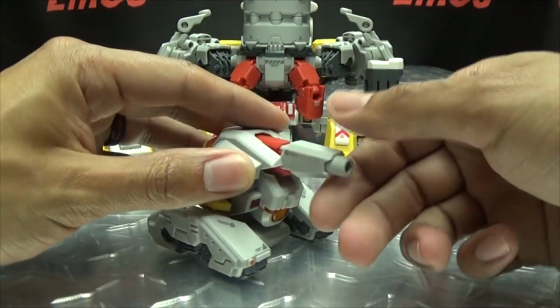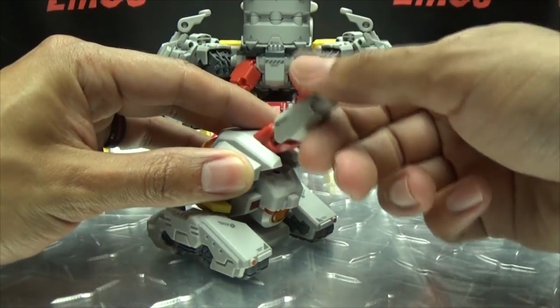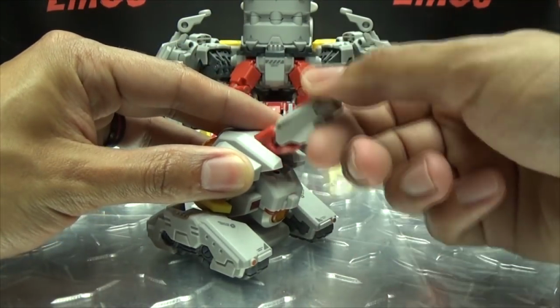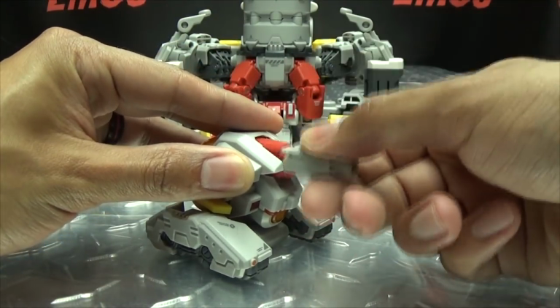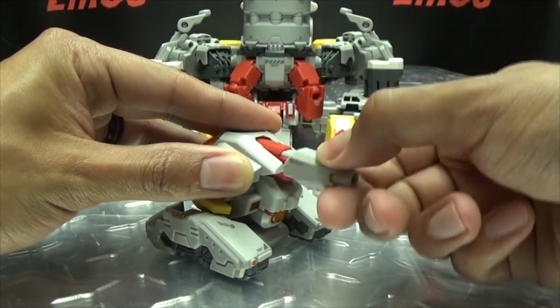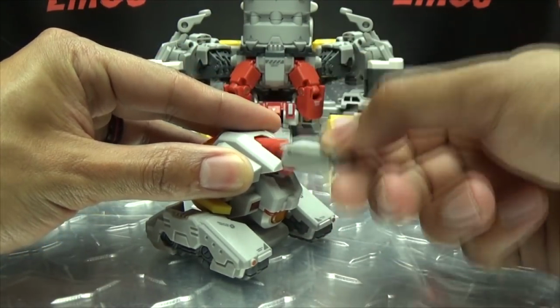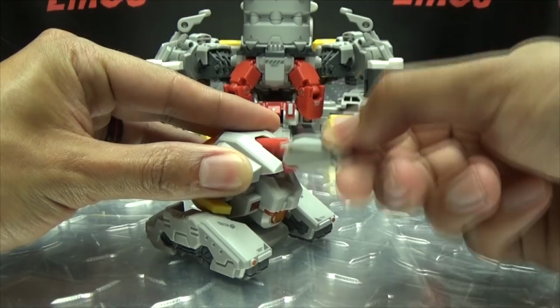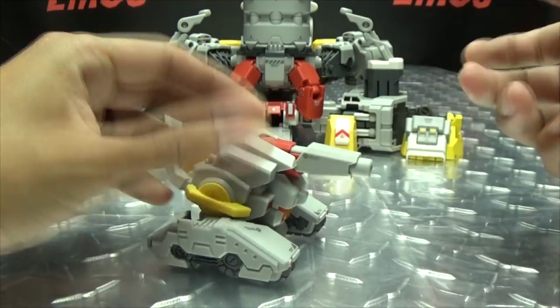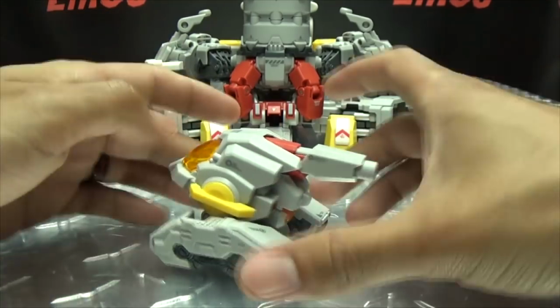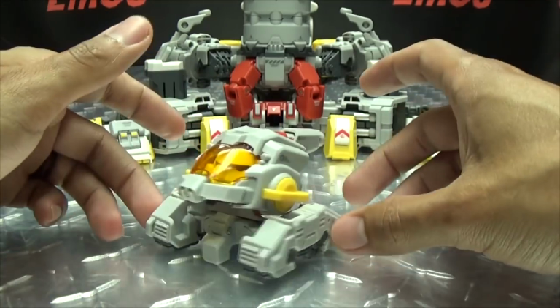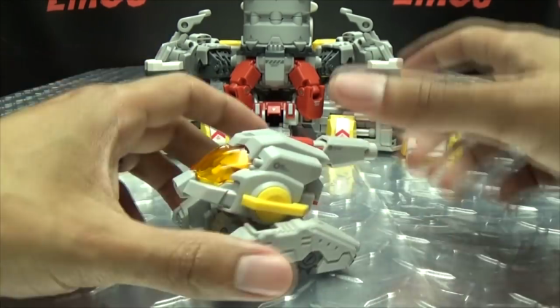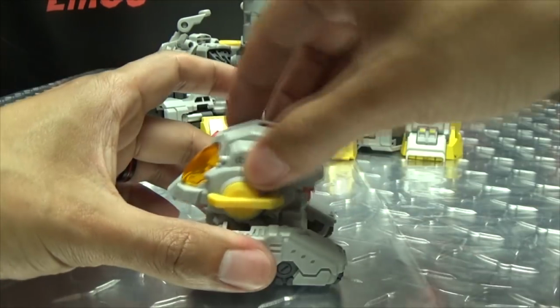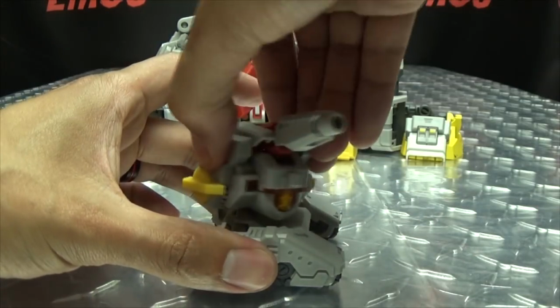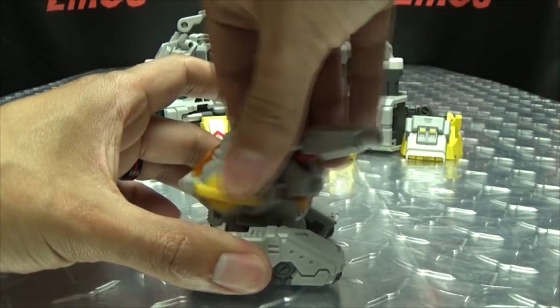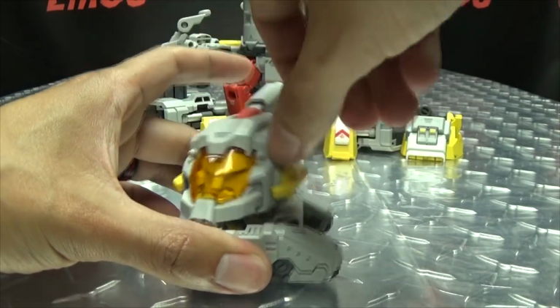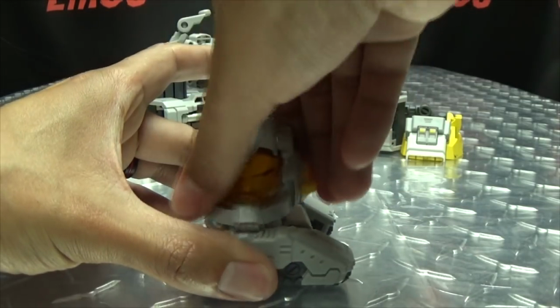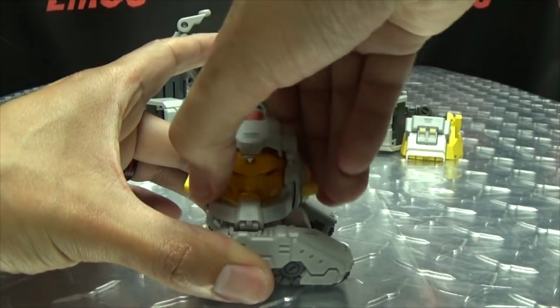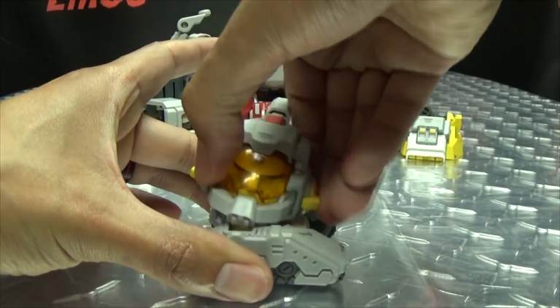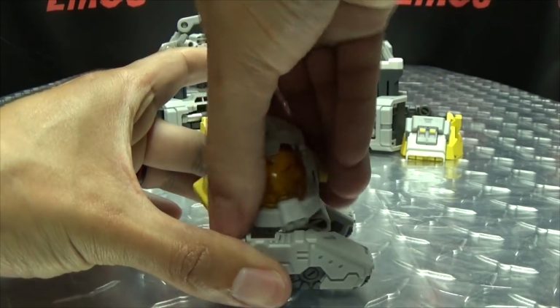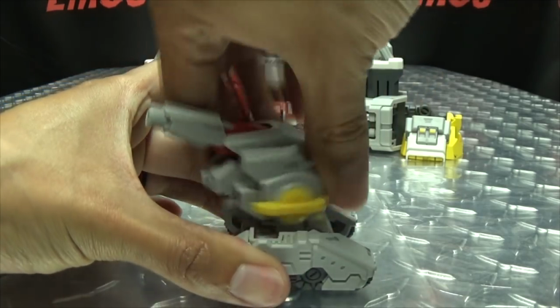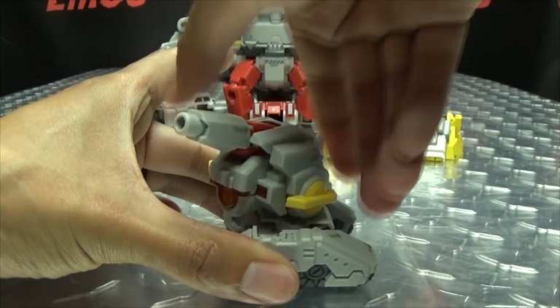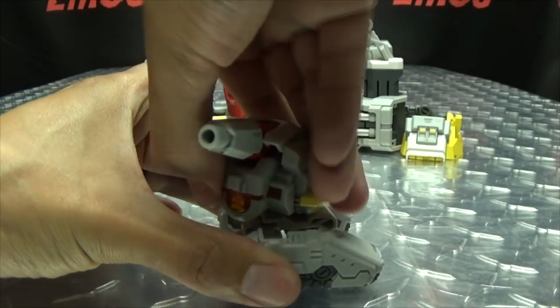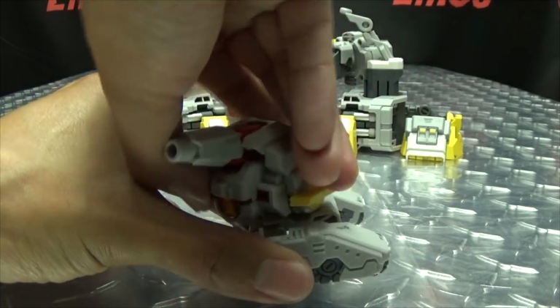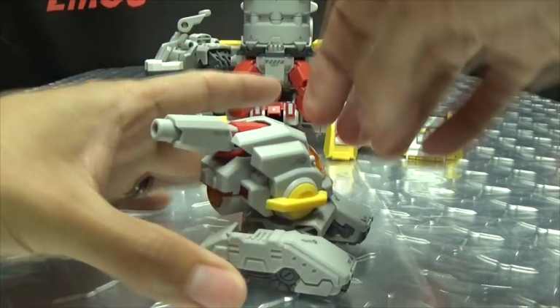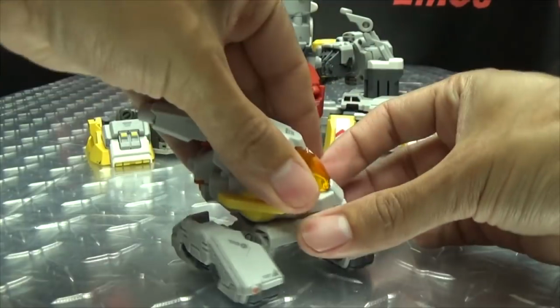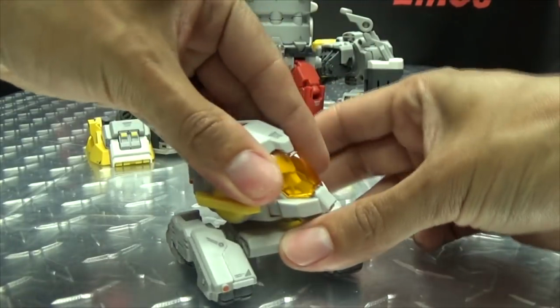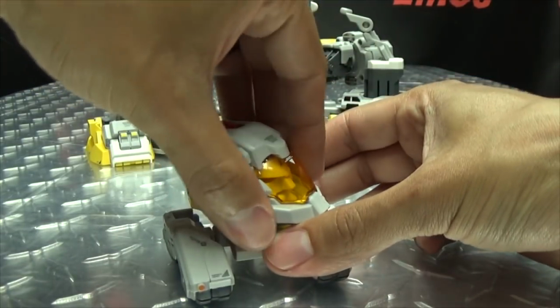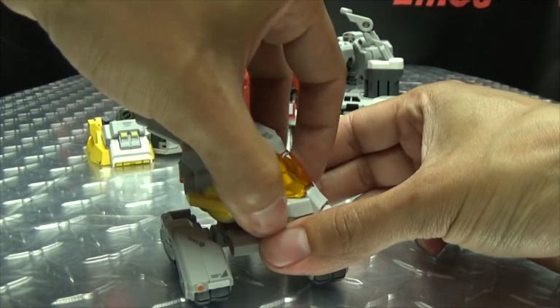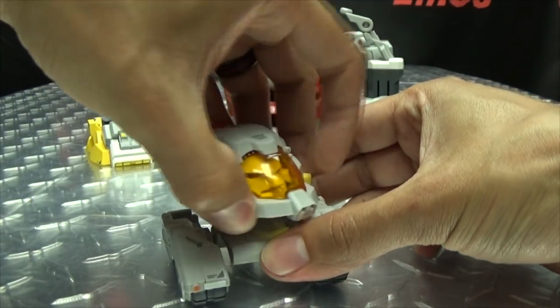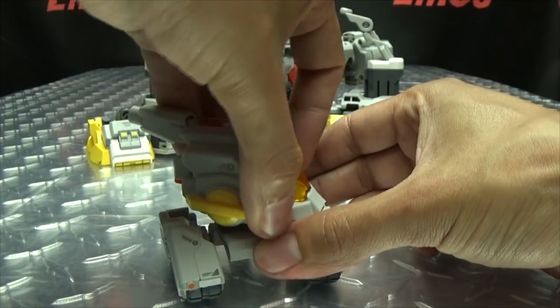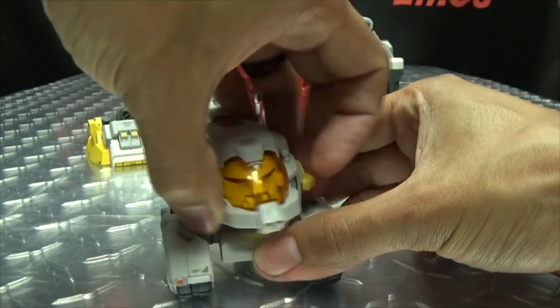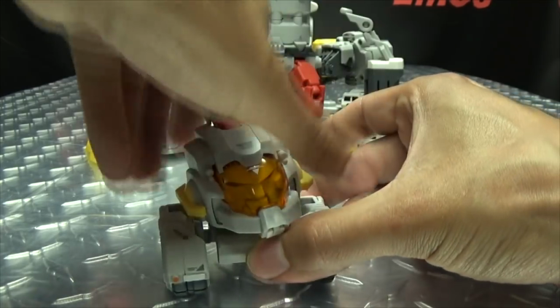The cannon itself can move up and down, and it can also rotate — it can do a full 360 if you need it to. It will bump into some stuff in the process, but it can rotate.